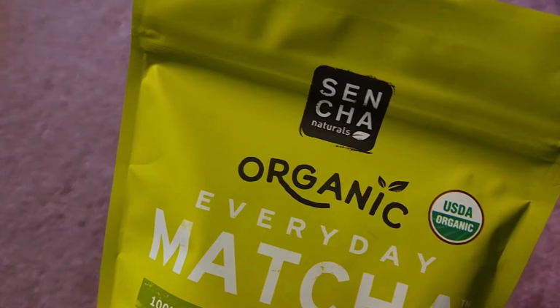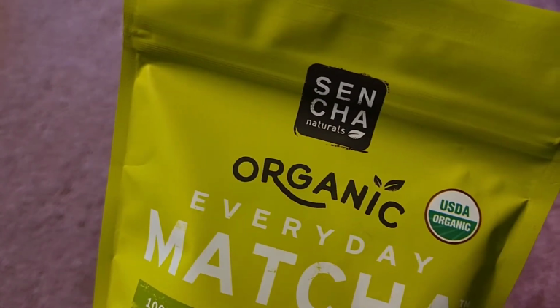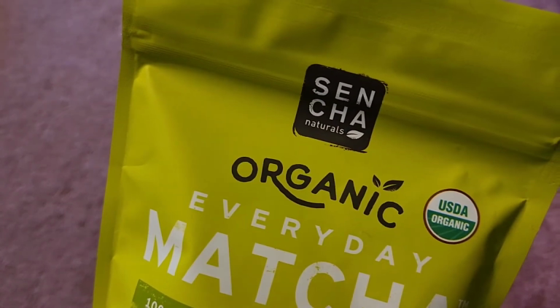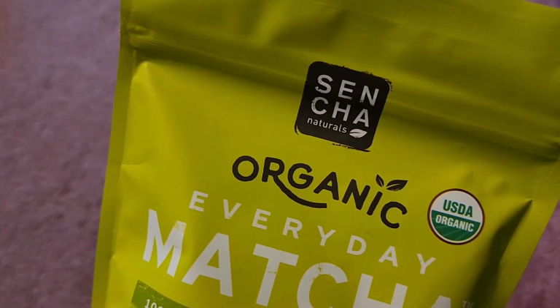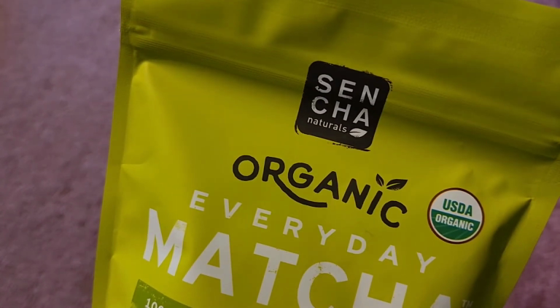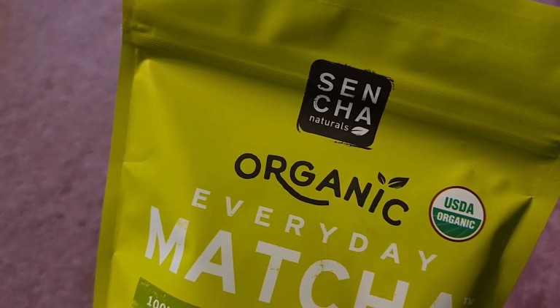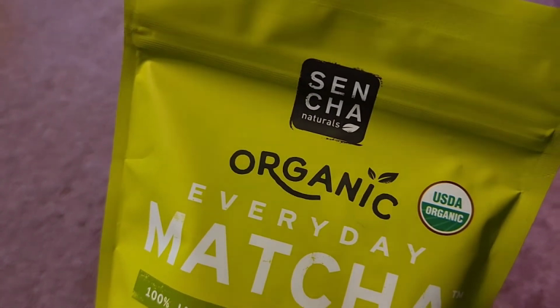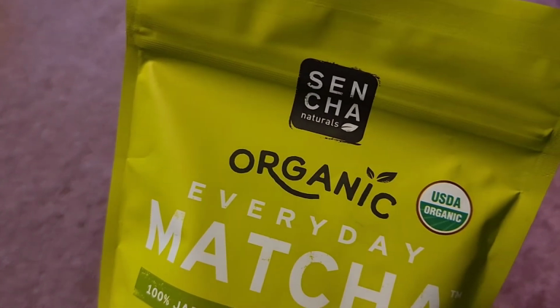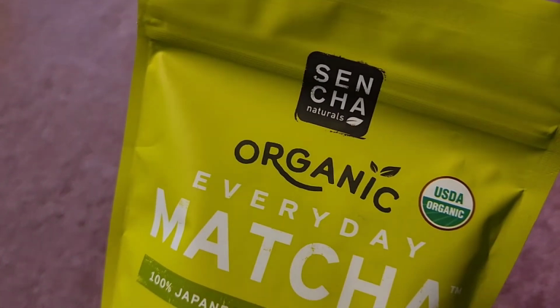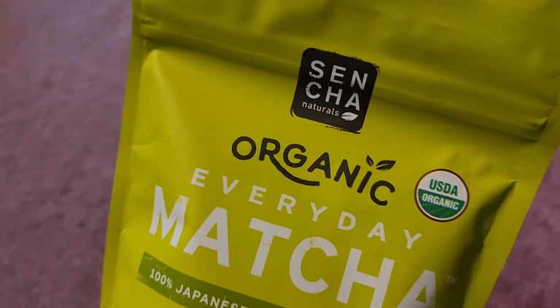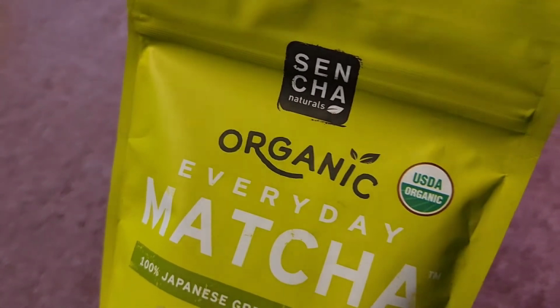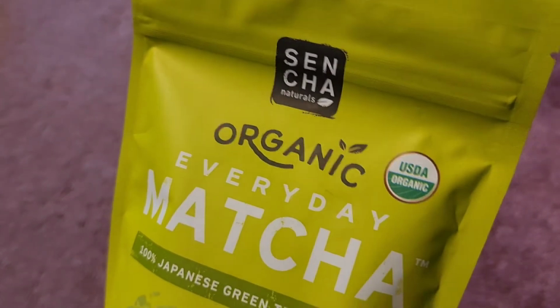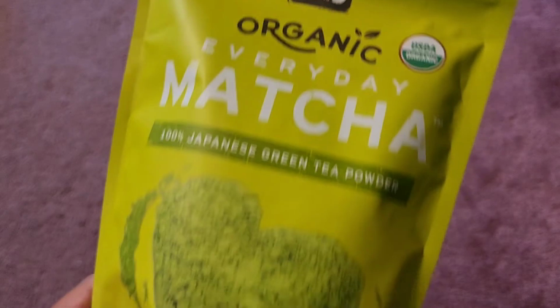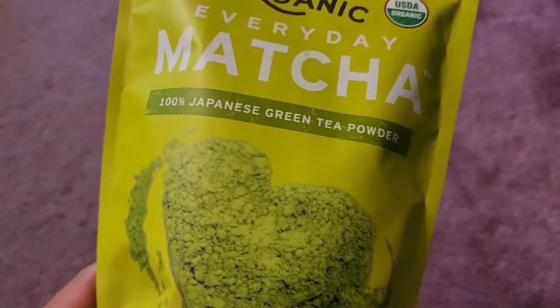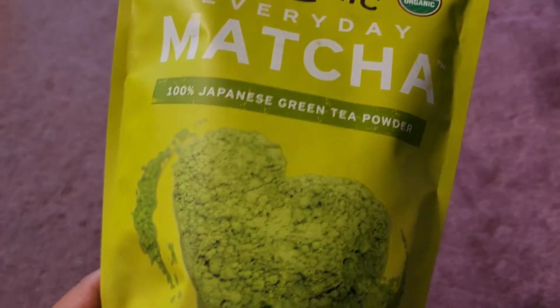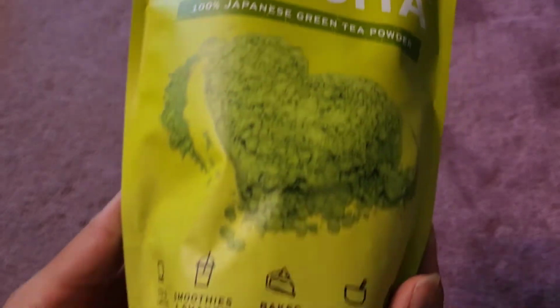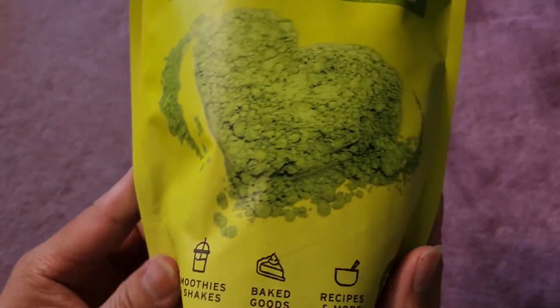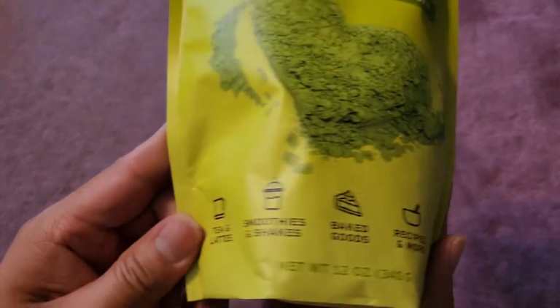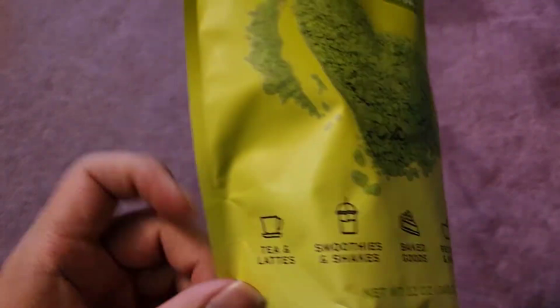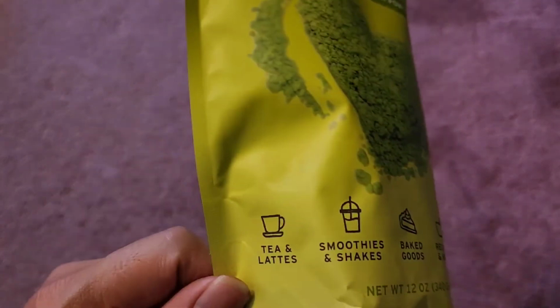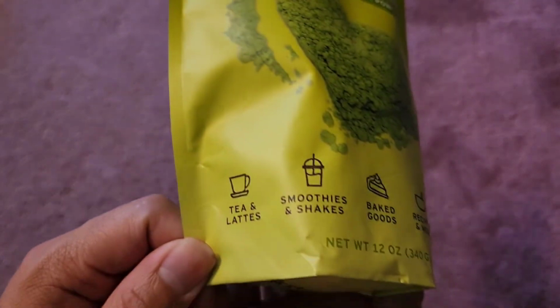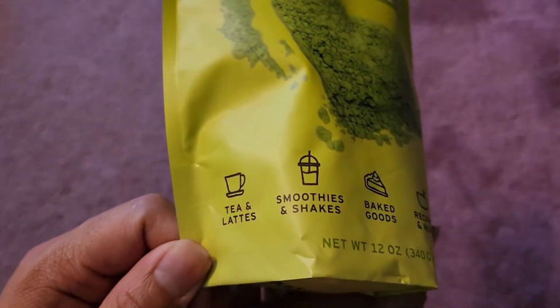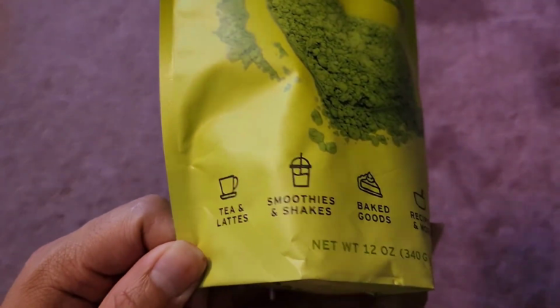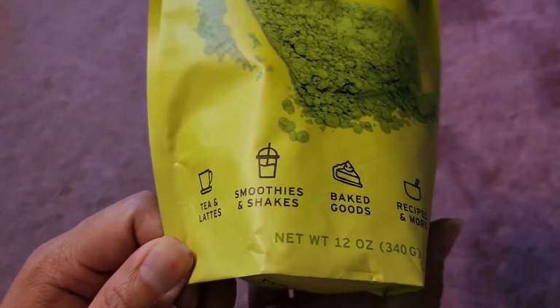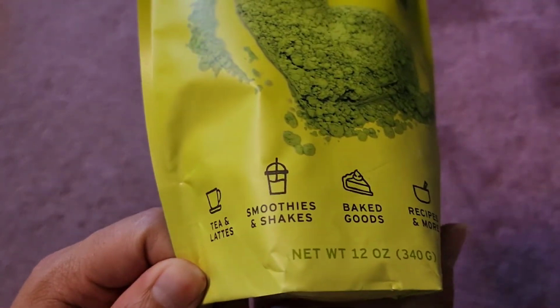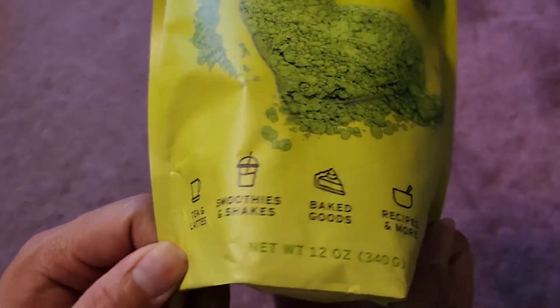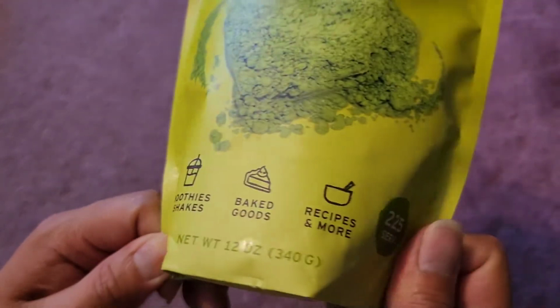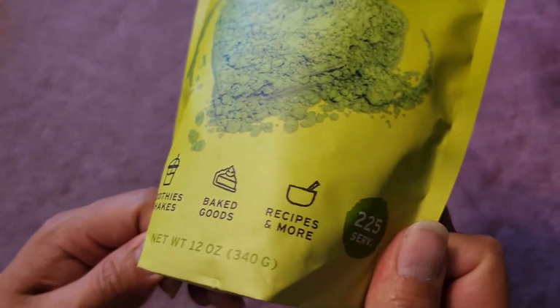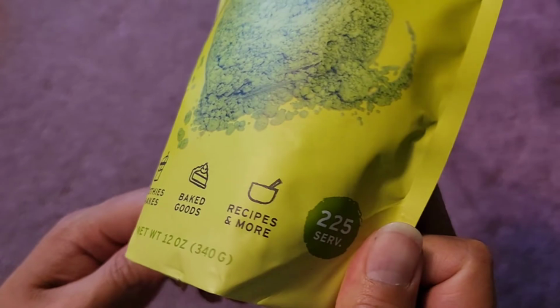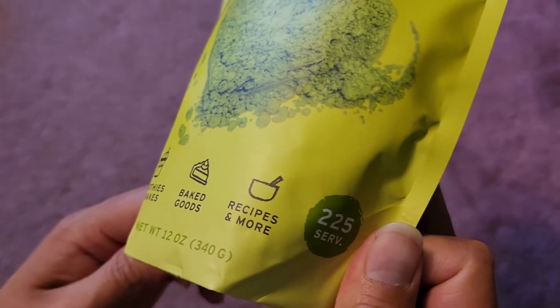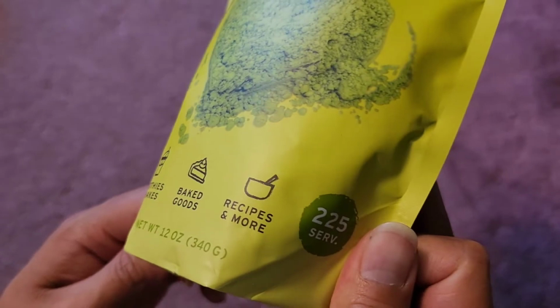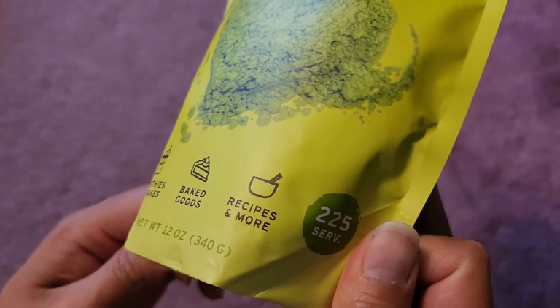Here you can see Sencha Natural, USDA organic. You can see it's suitable for teas and lattes, smoothies and shakes, baked goods, recipes and more.